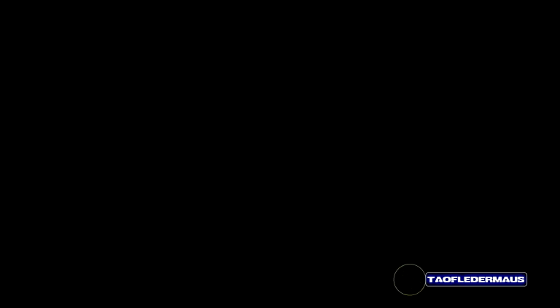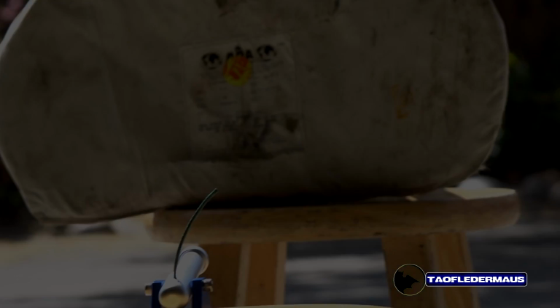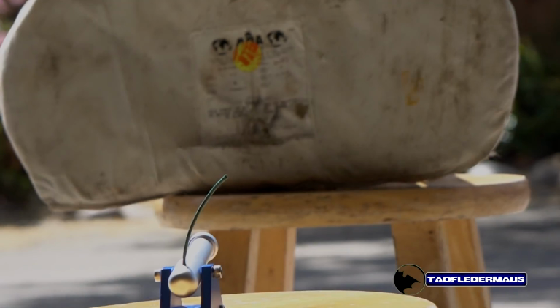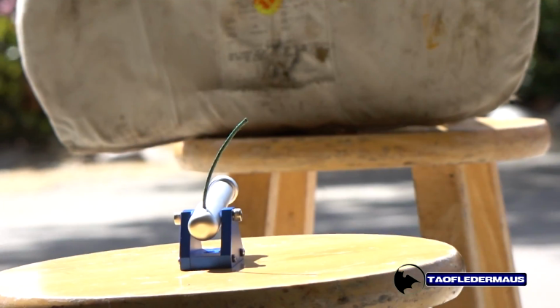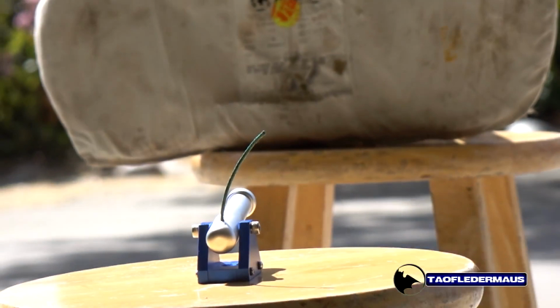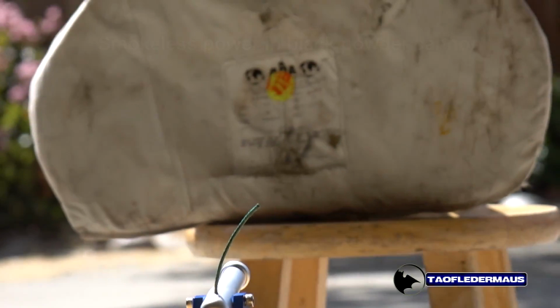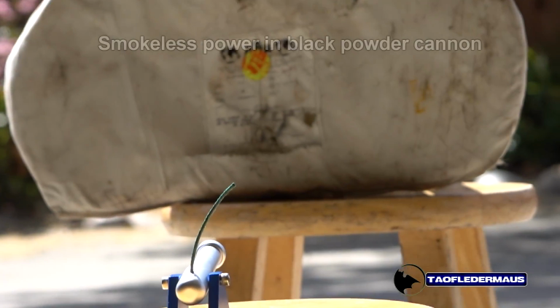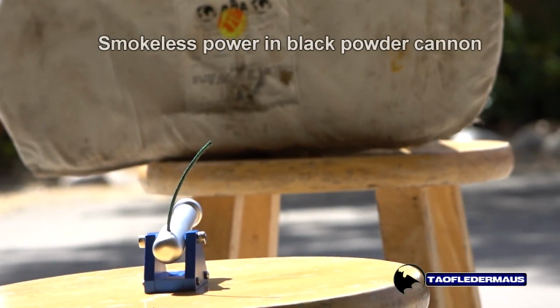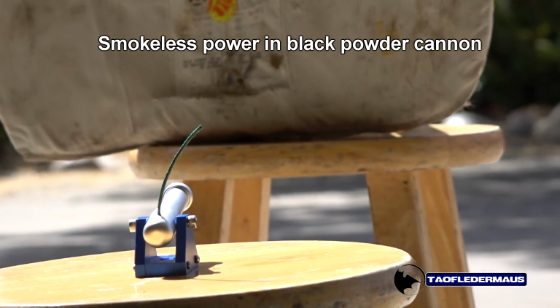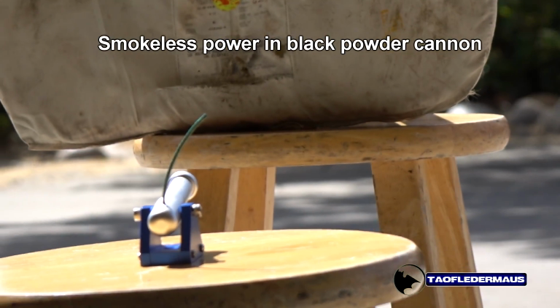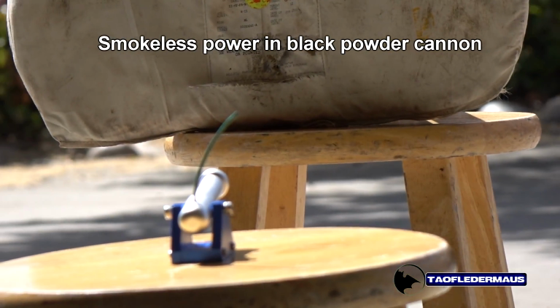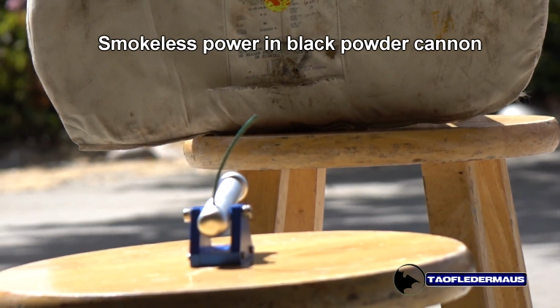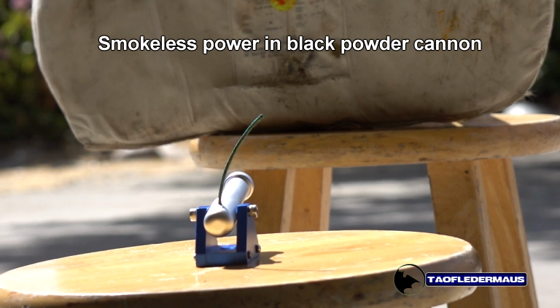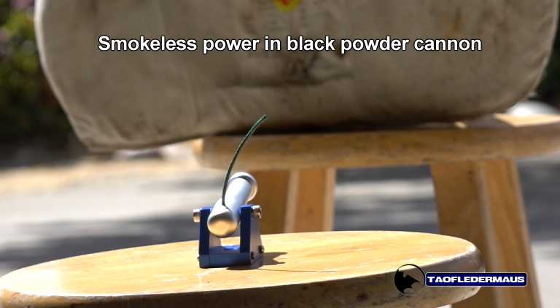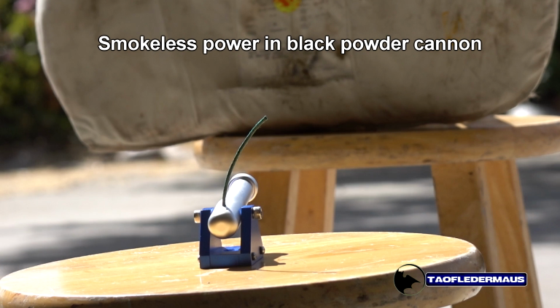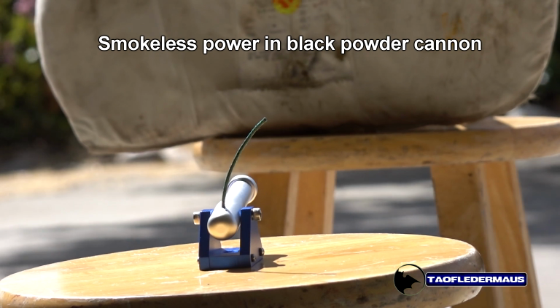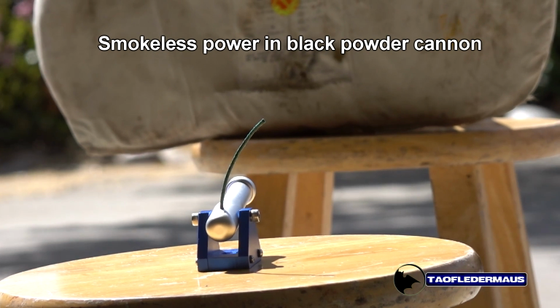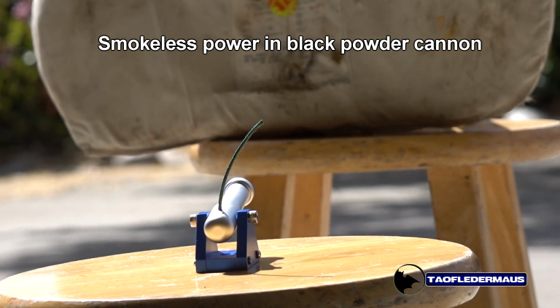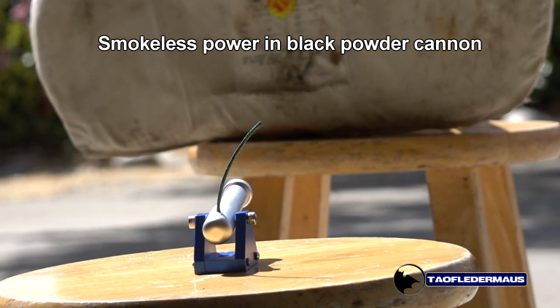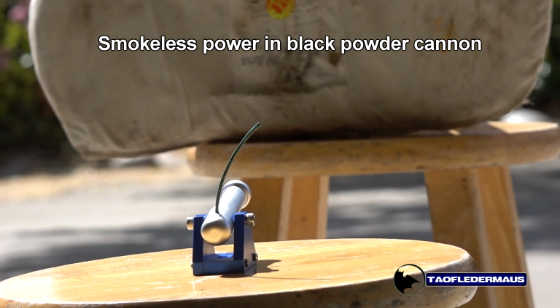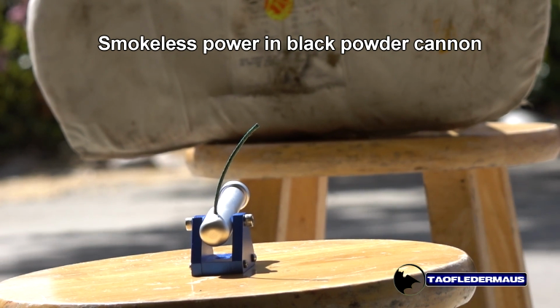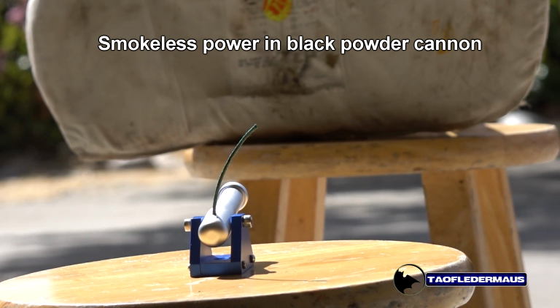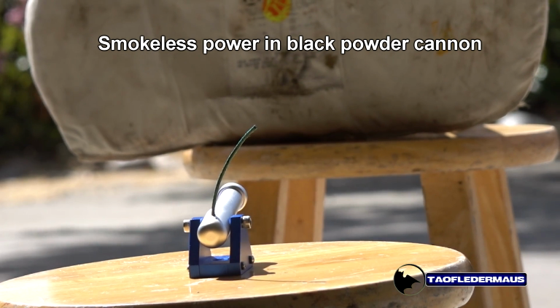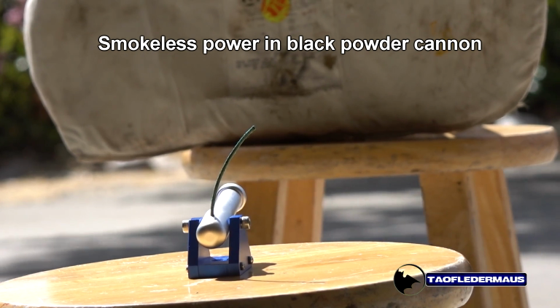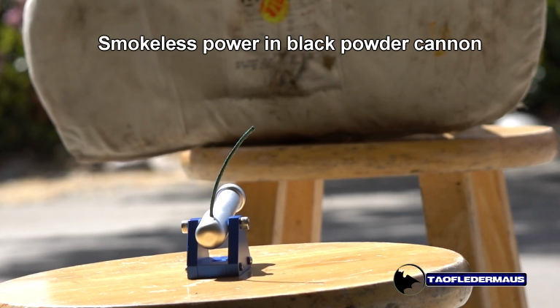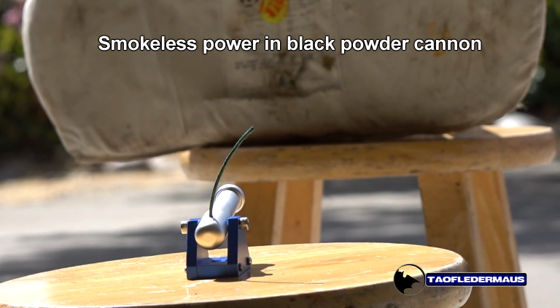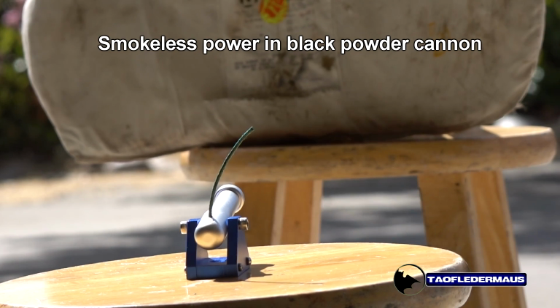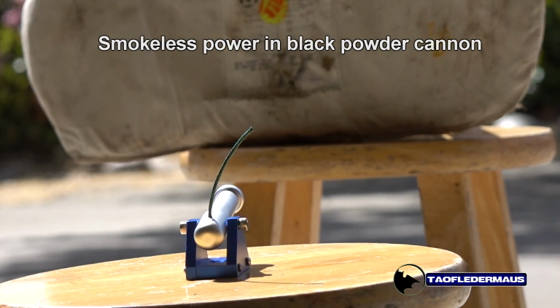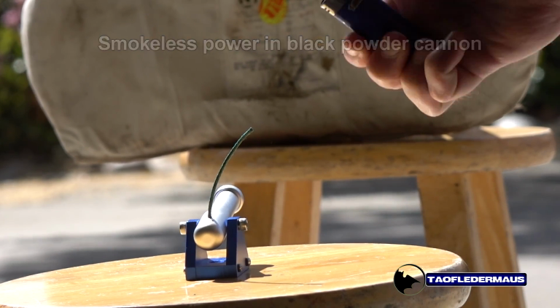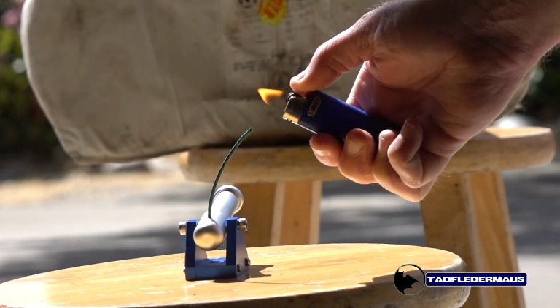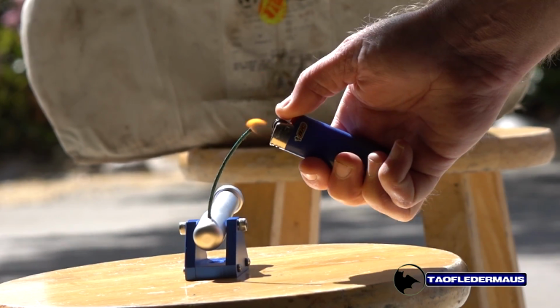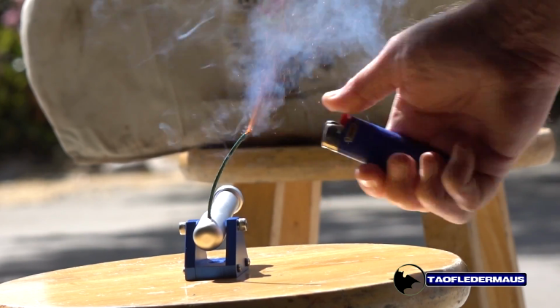Since so many people asked: what will happen if we put smokeless powder in a black powder cannon? Will it build up insane pressures and blow up the cannon? Will it even work? Let's find out.